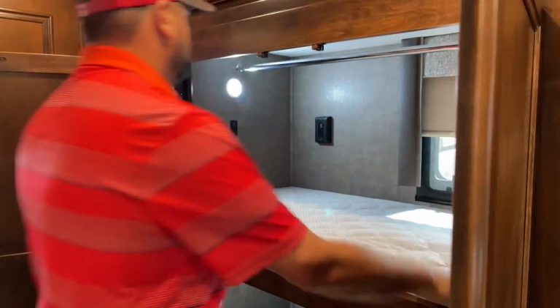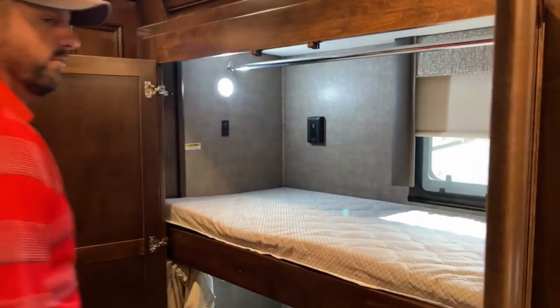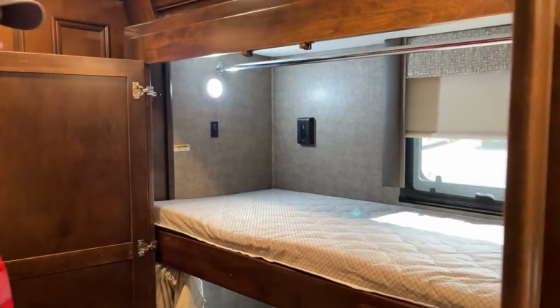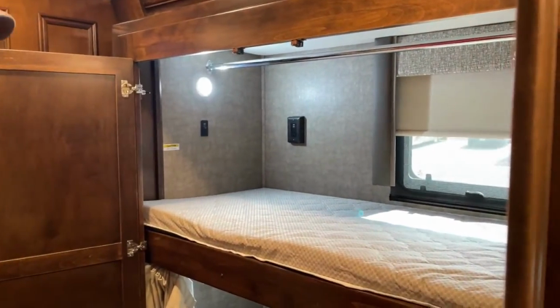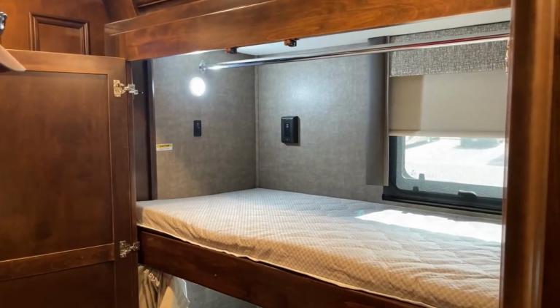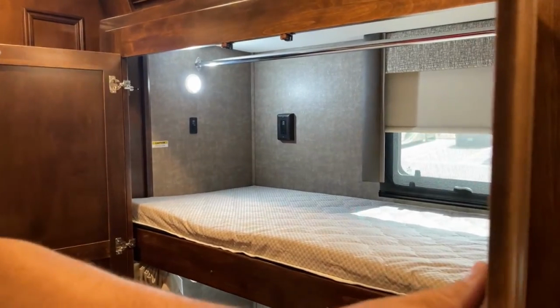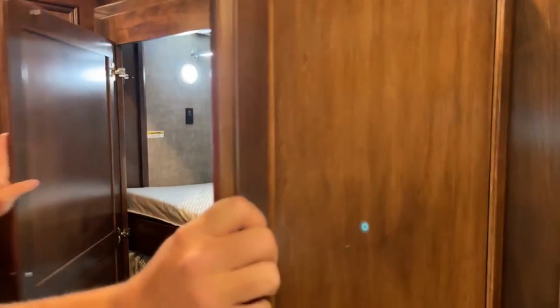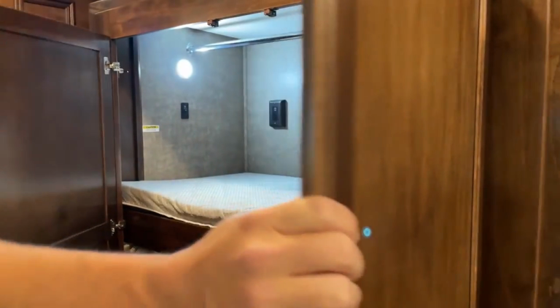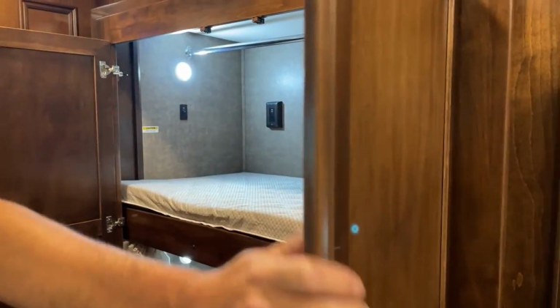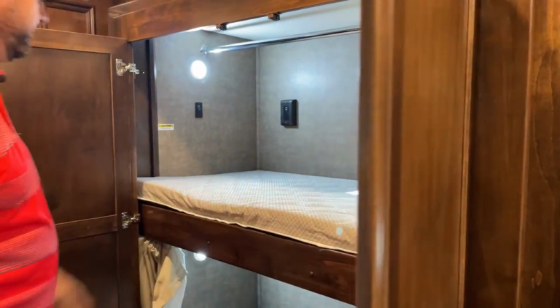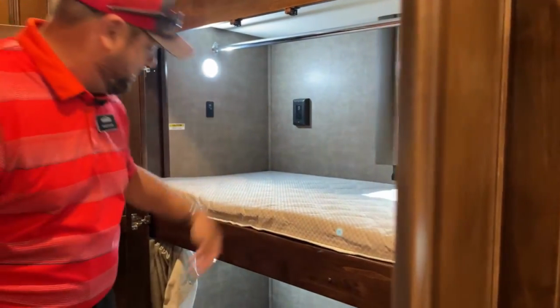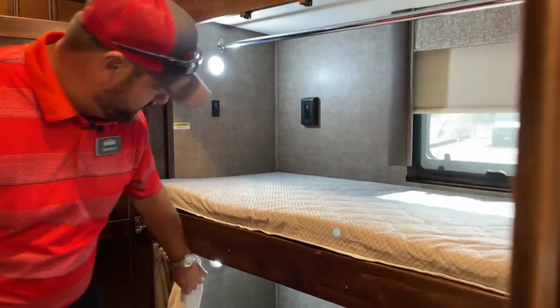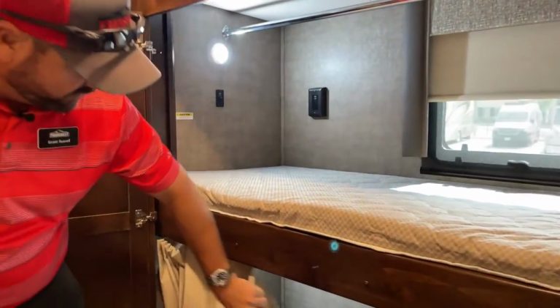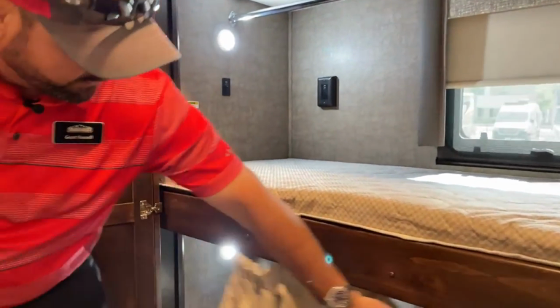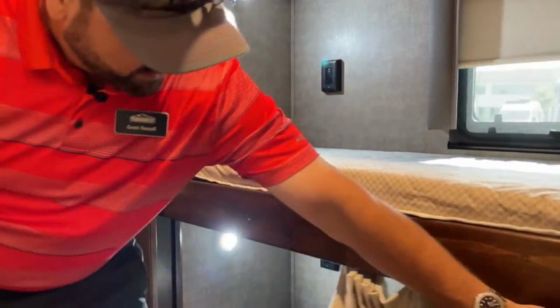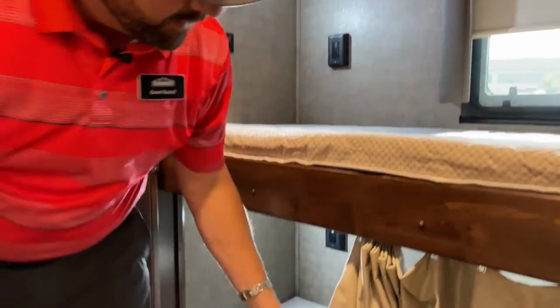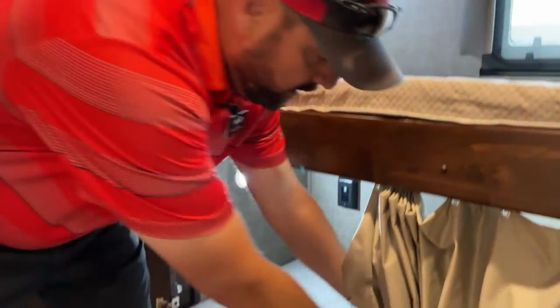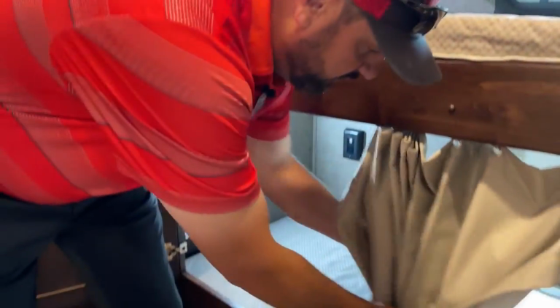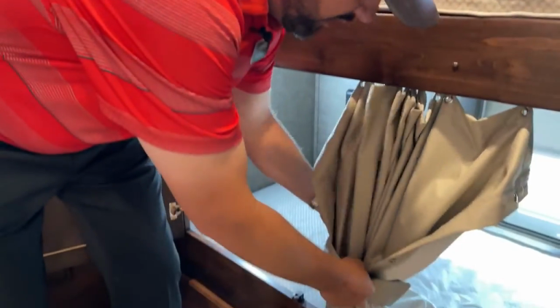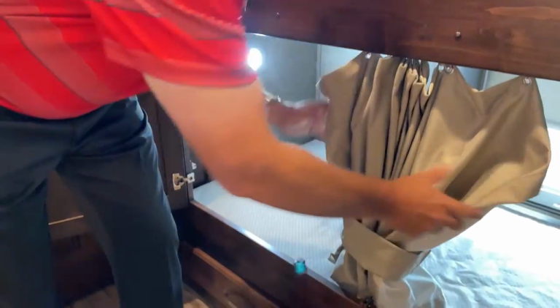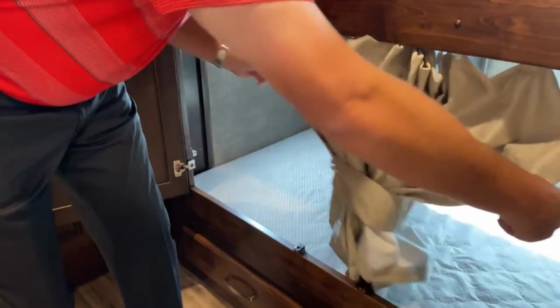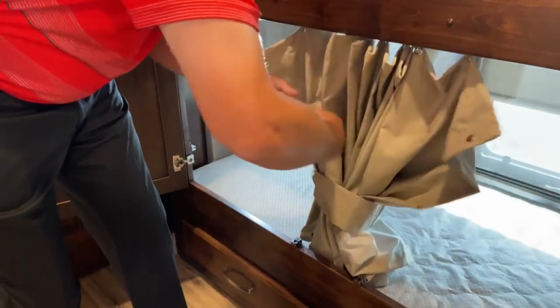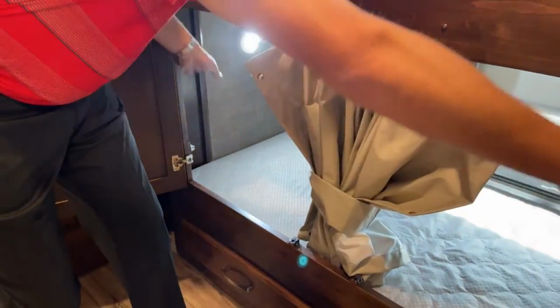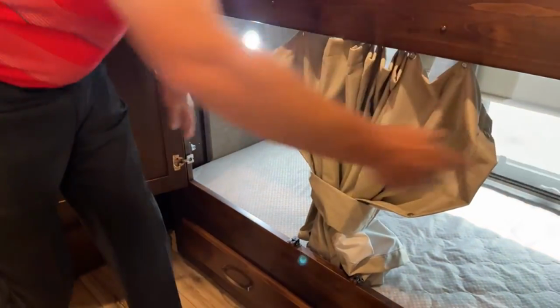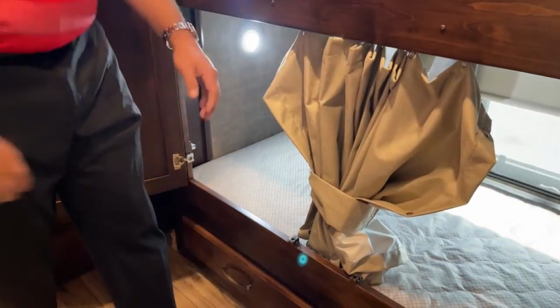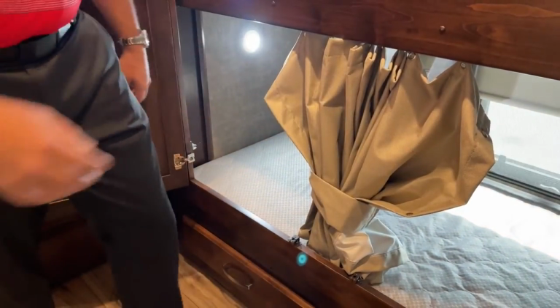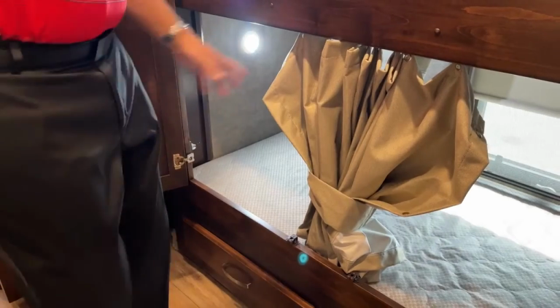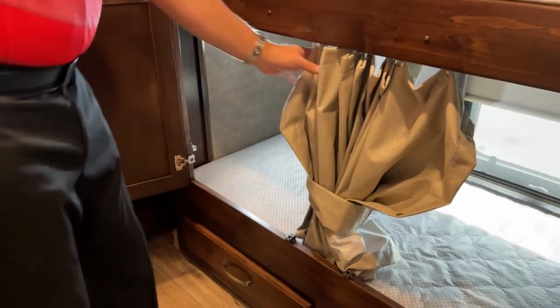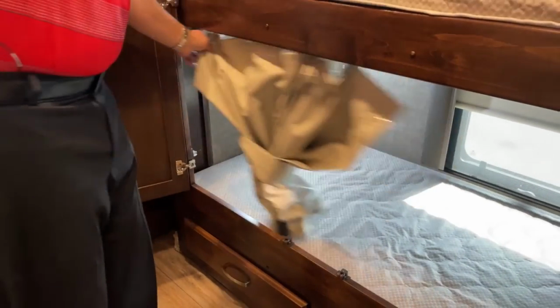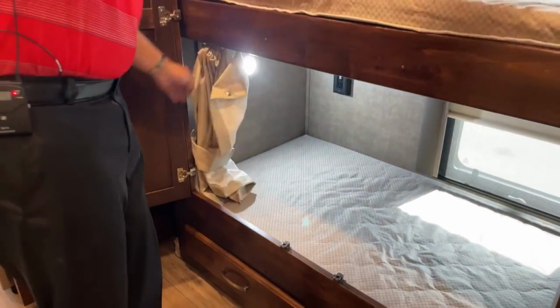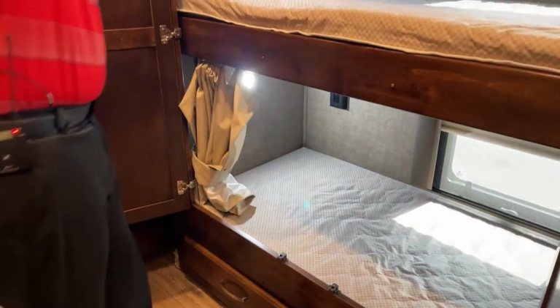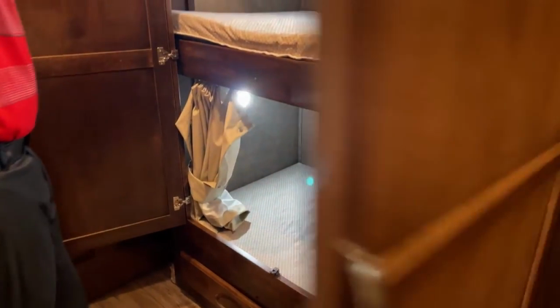We're back to bunk beds. You also have privacy shades that go all the way across on both the top and bottom bunk.